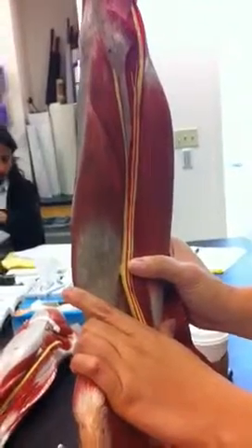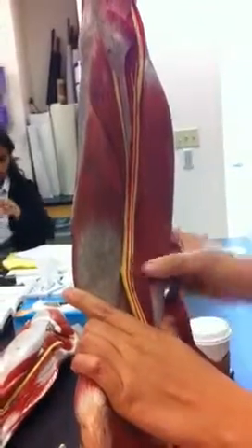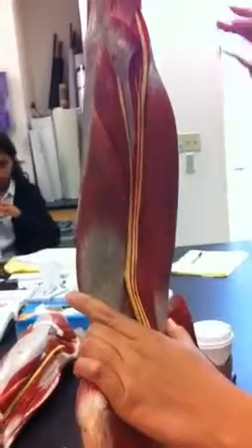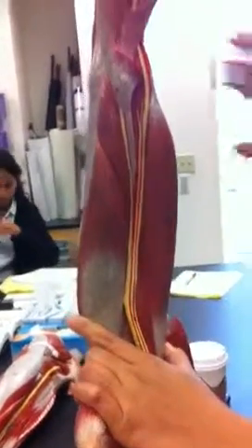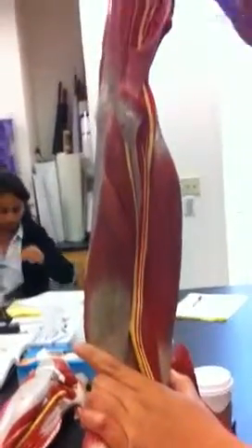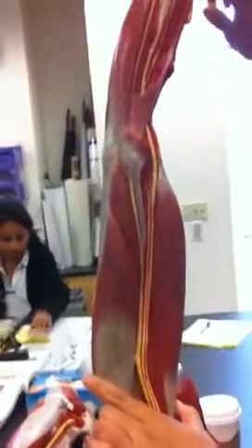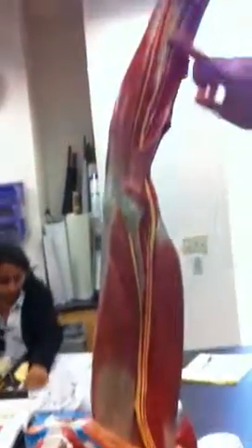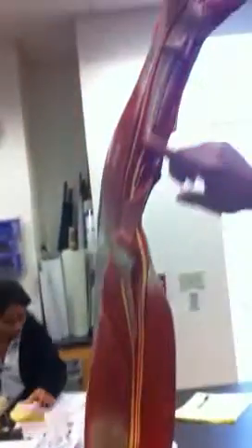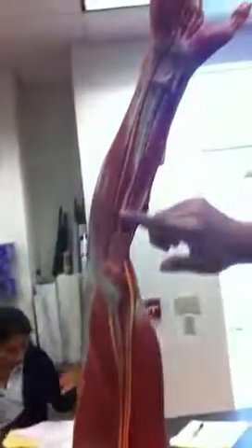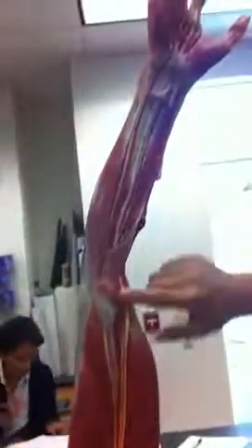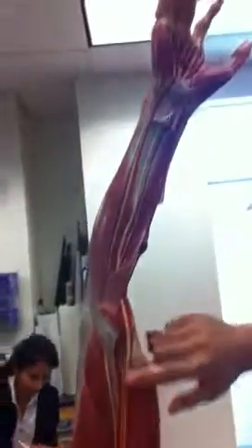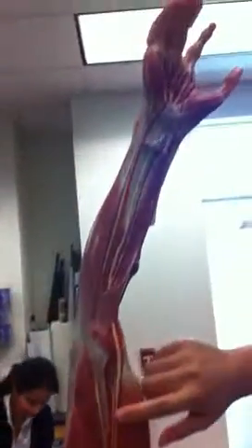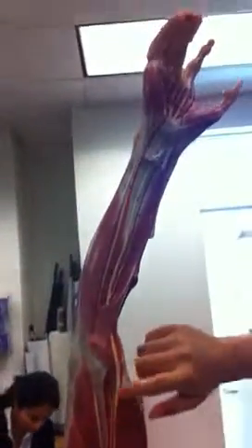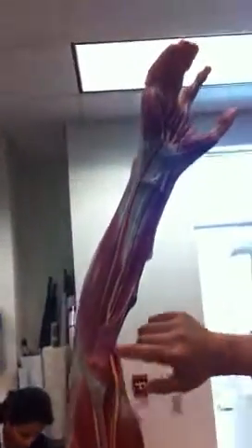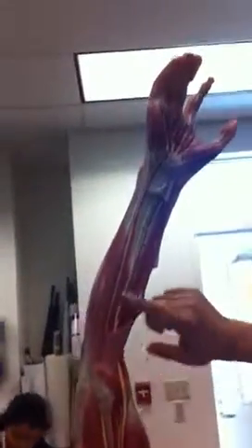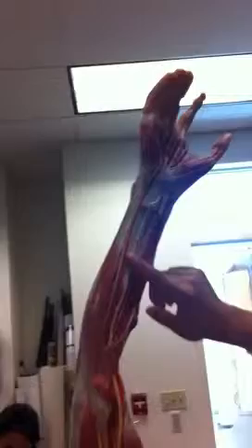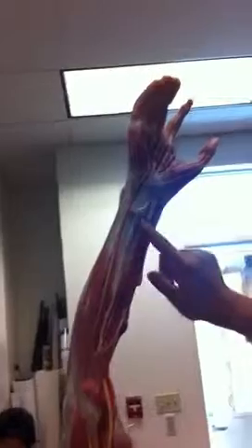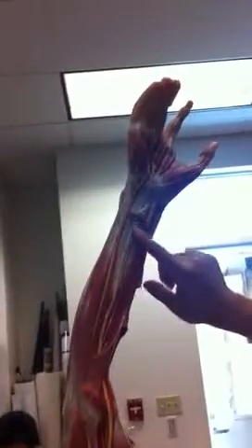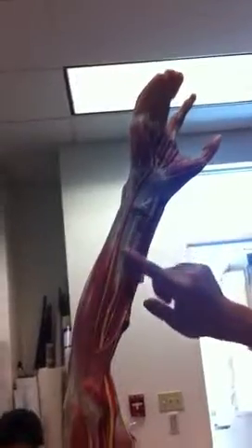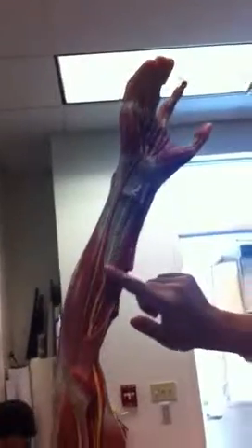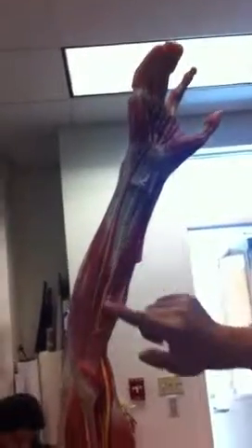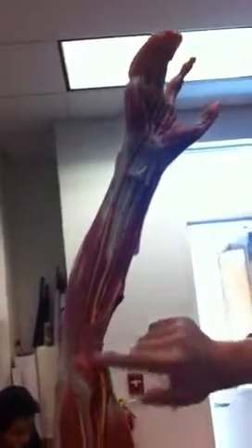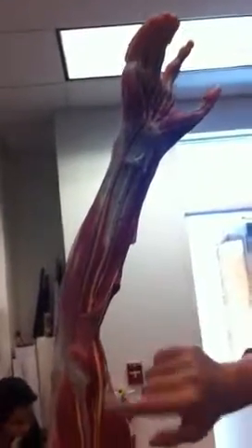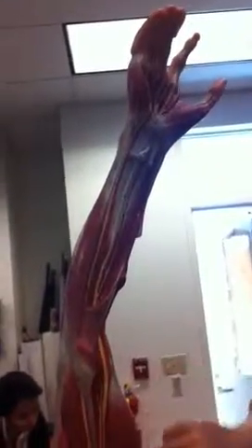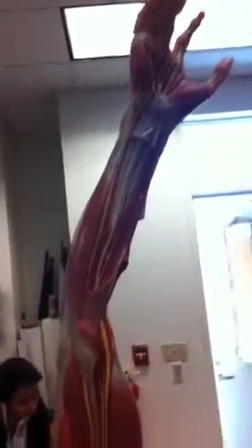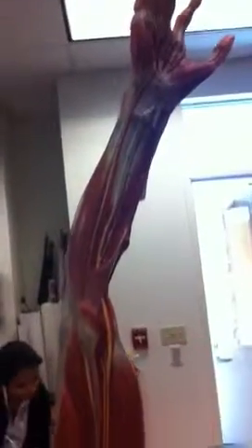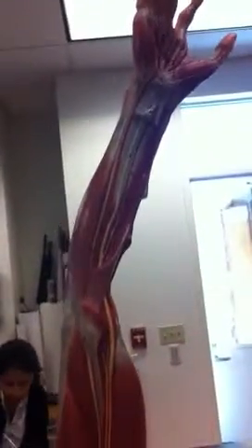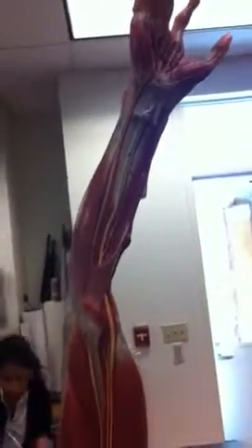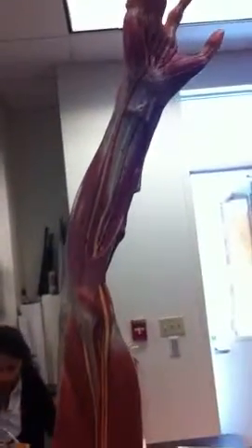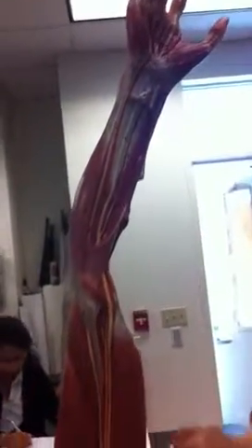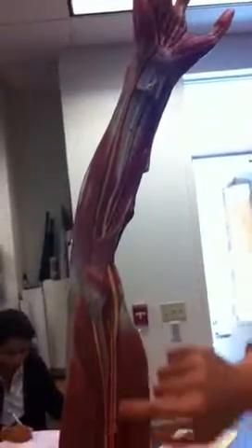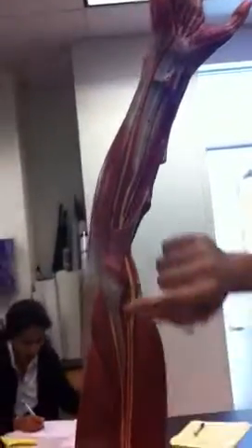This right here is the median nerve — in the middle. All of that.